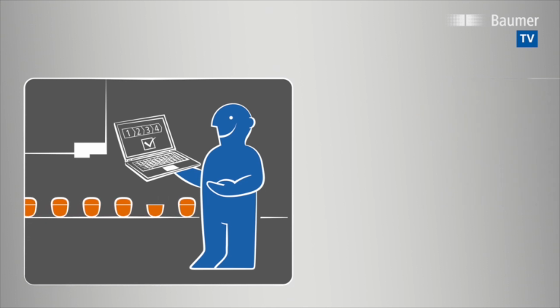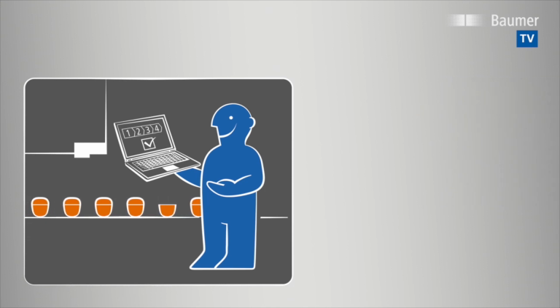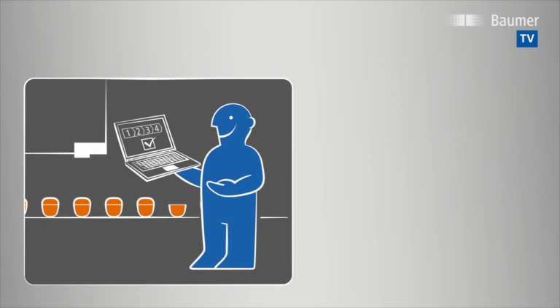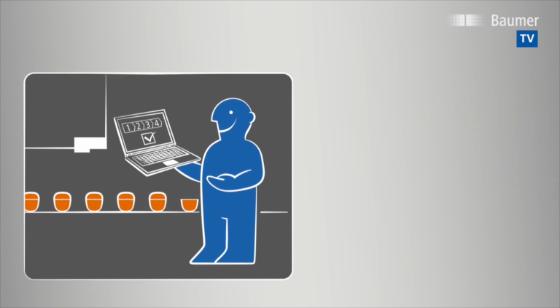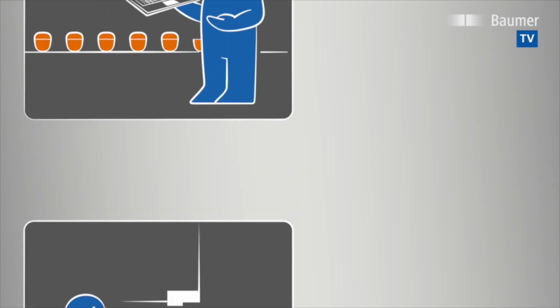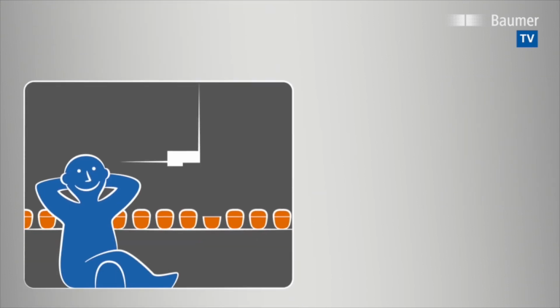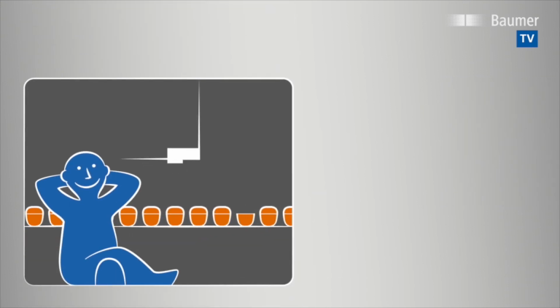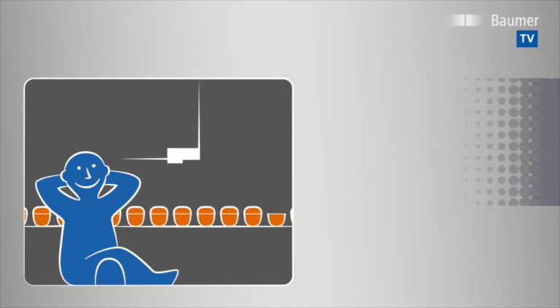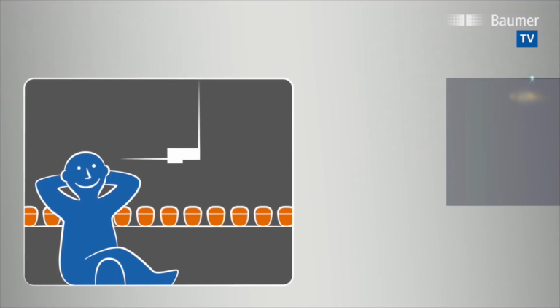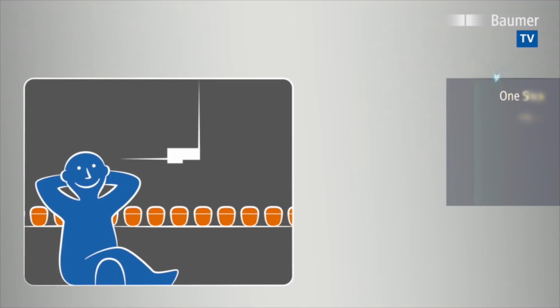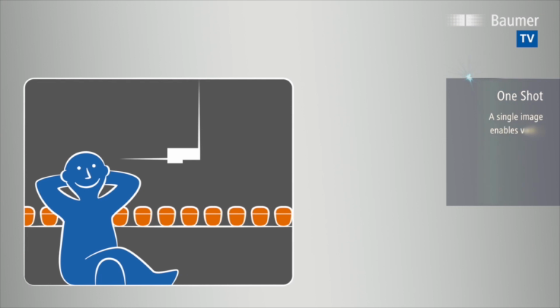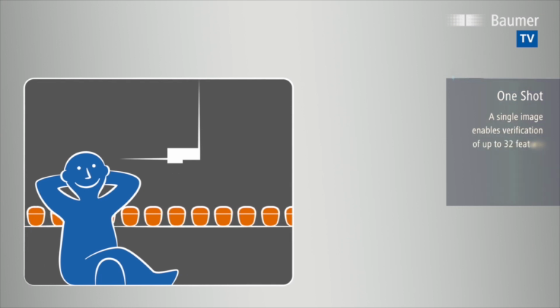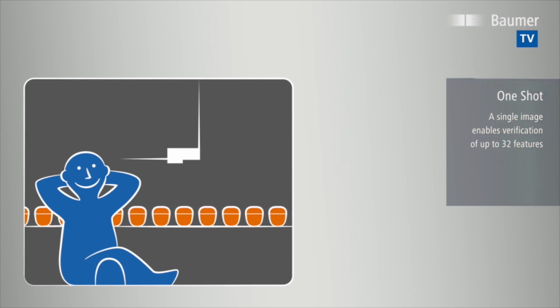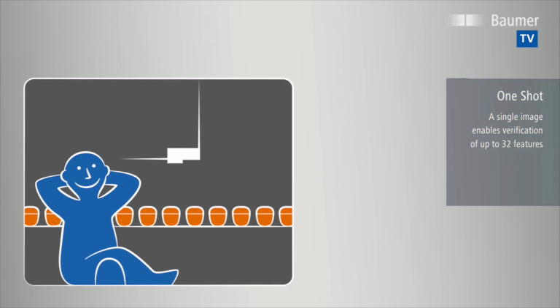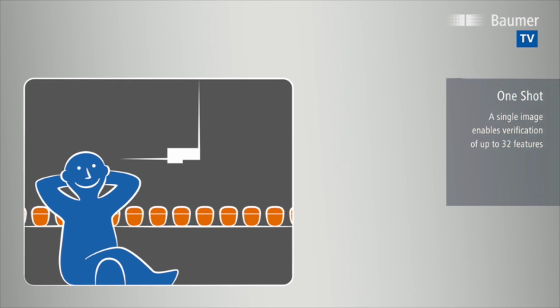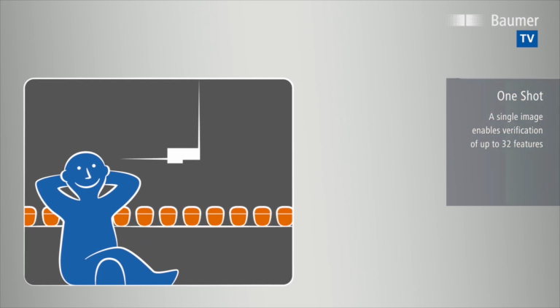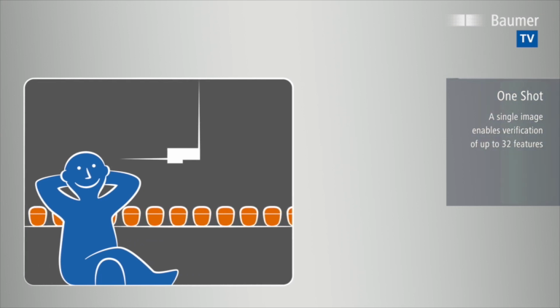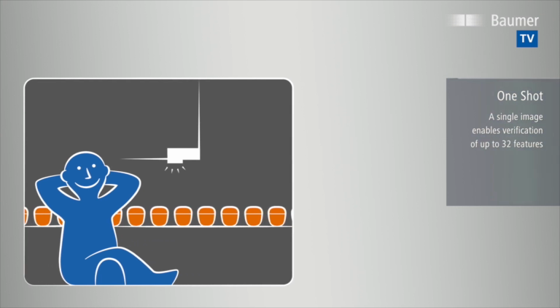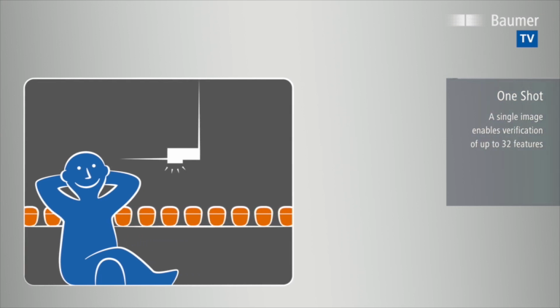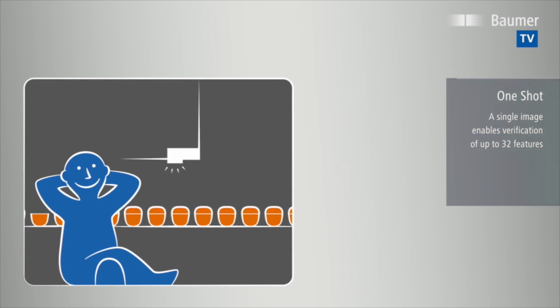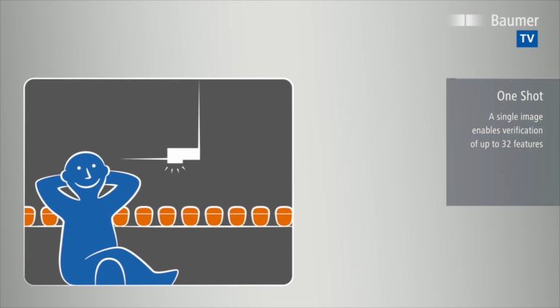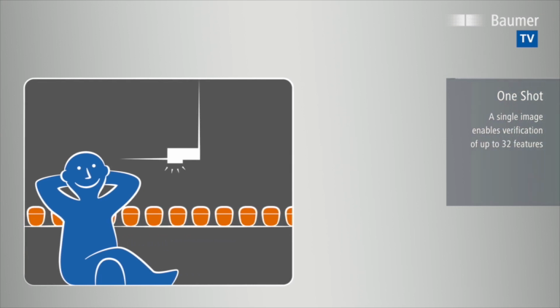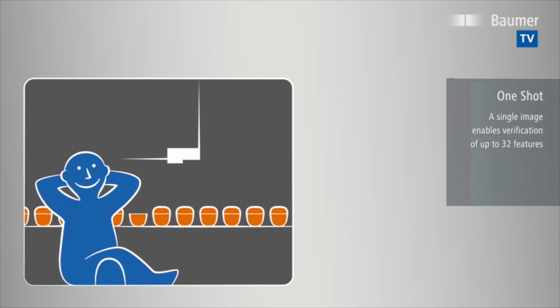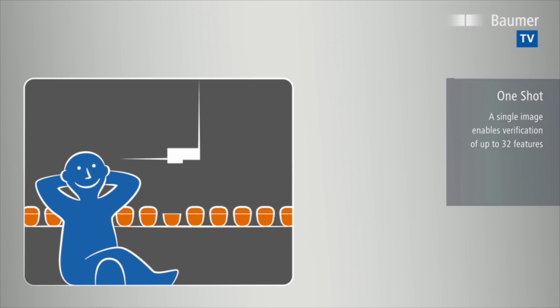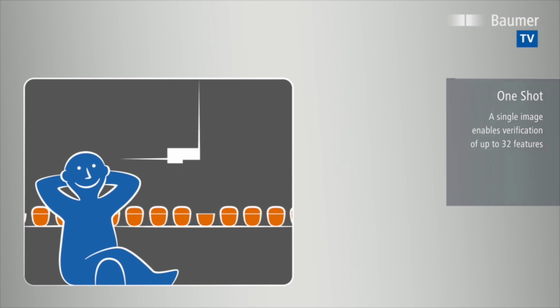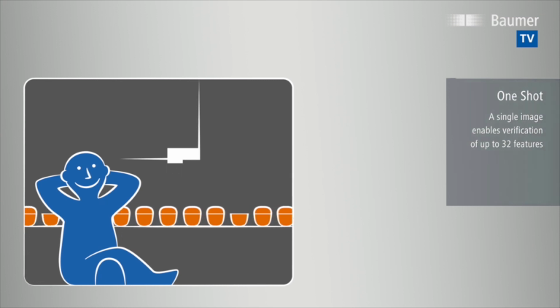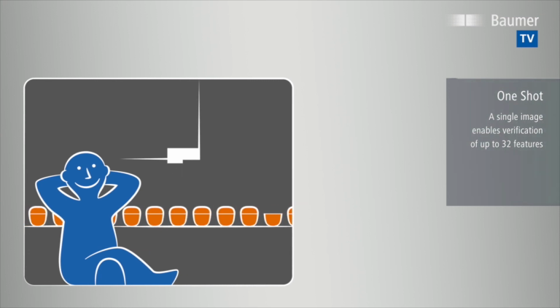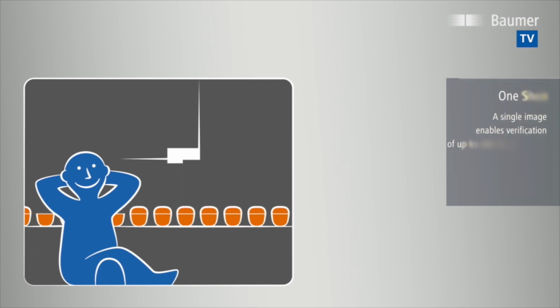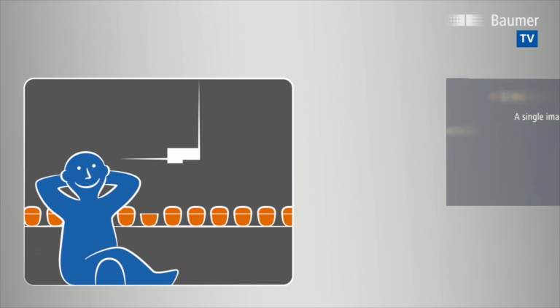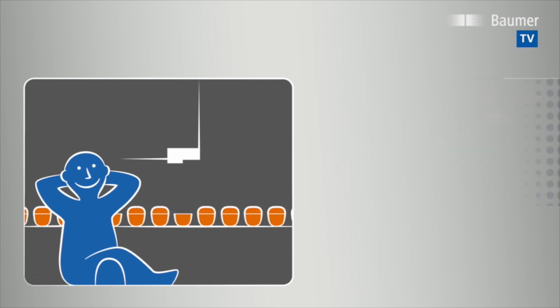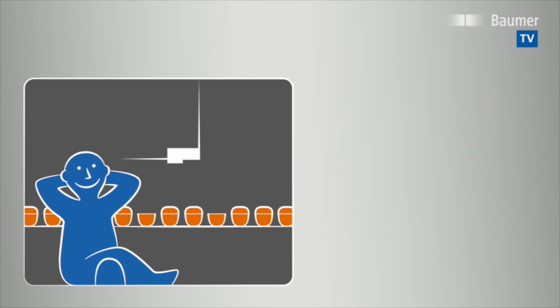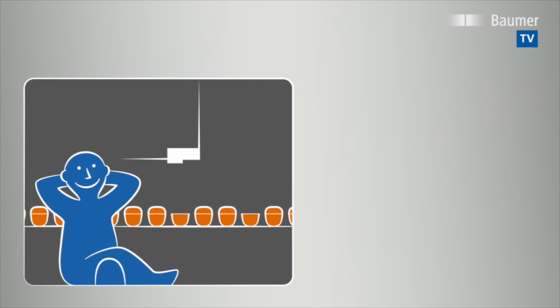Up to 20 different image tools are available for simultaneous object inspection. Where required, the results can be compared against the targets, in any industry and across a wide application range.